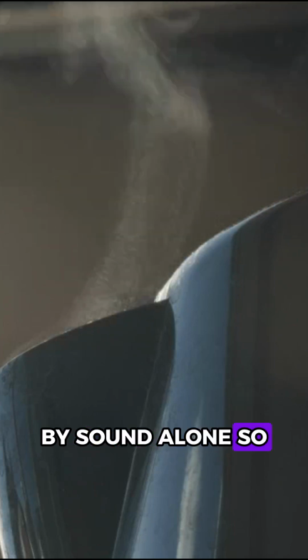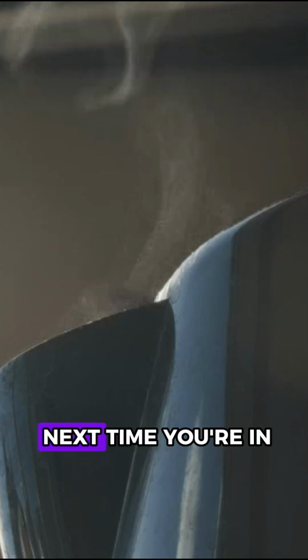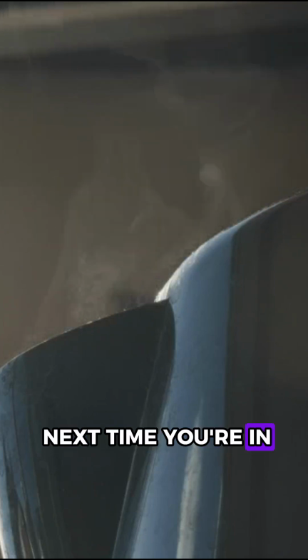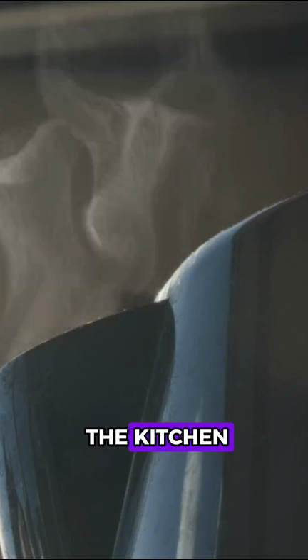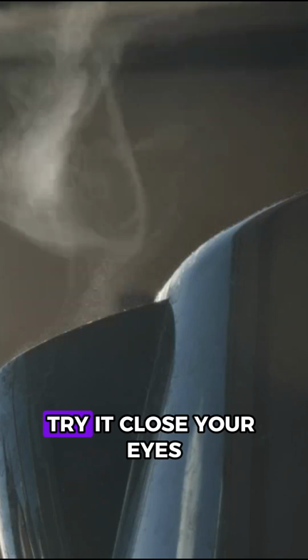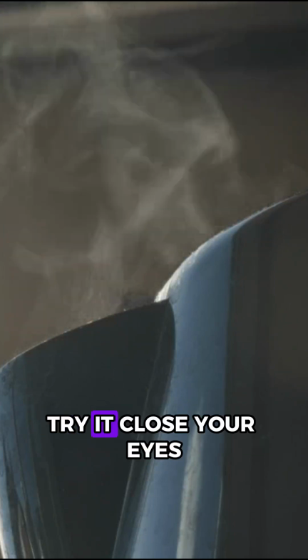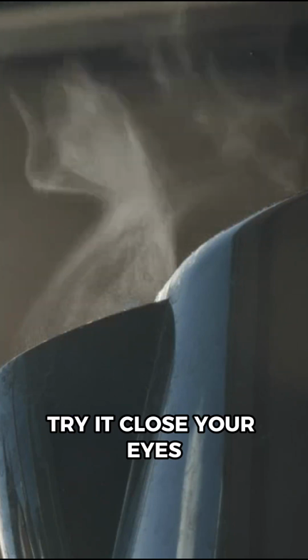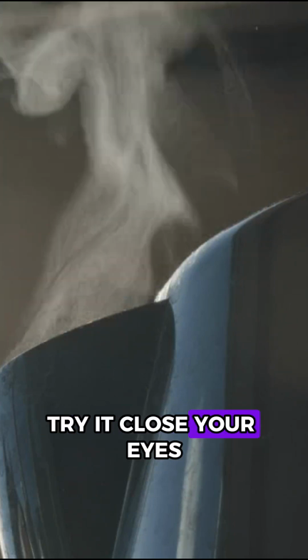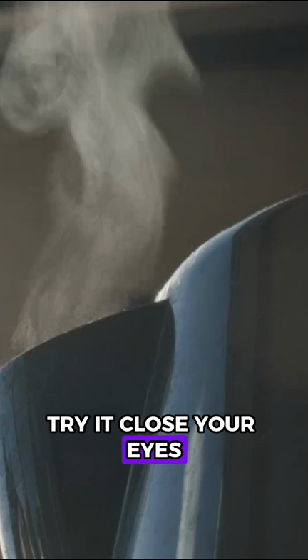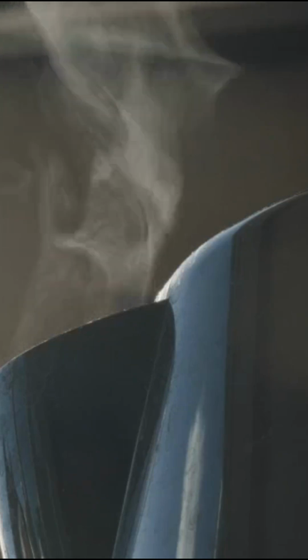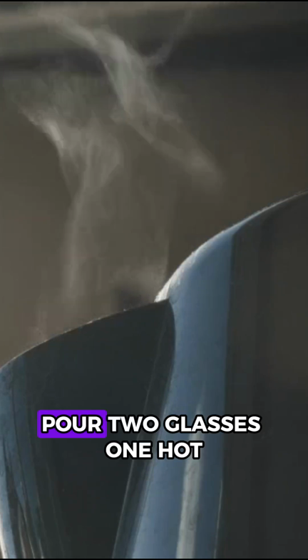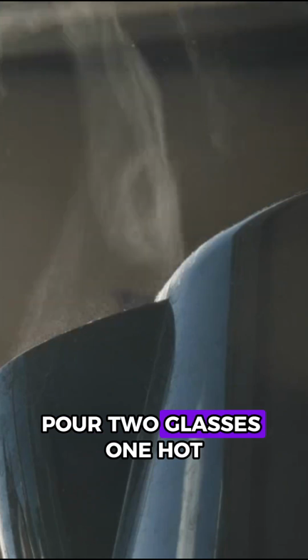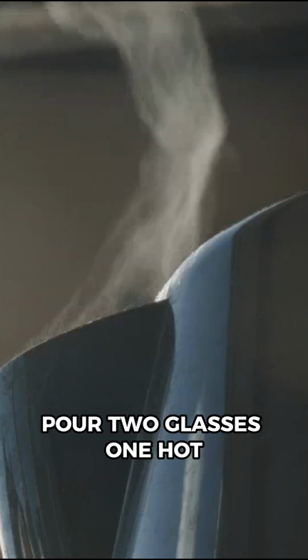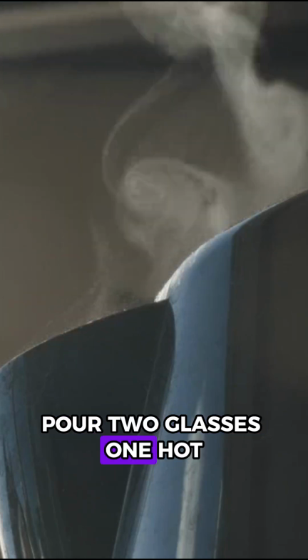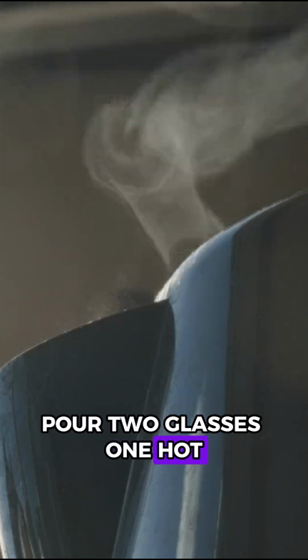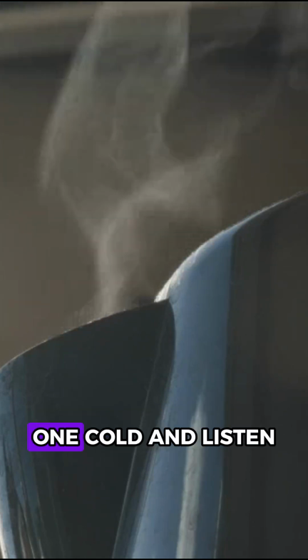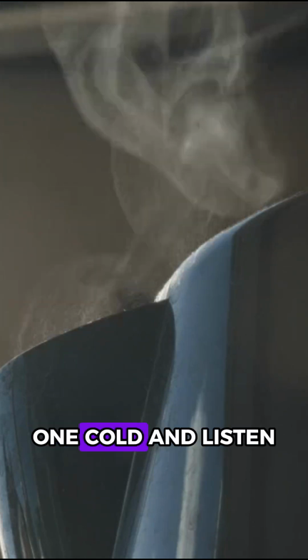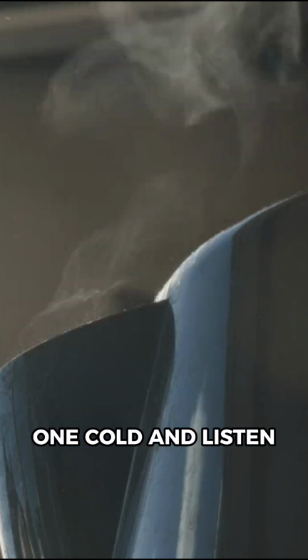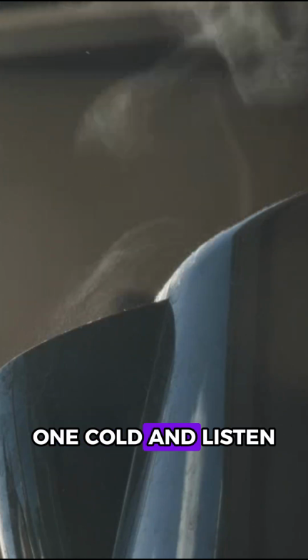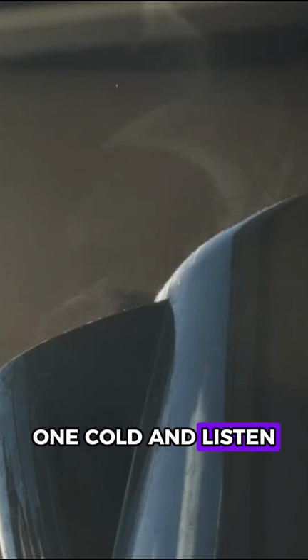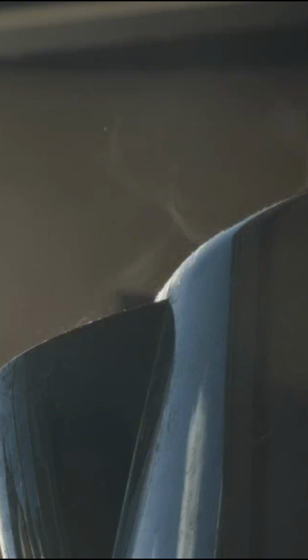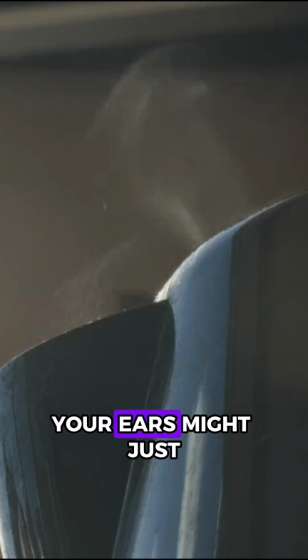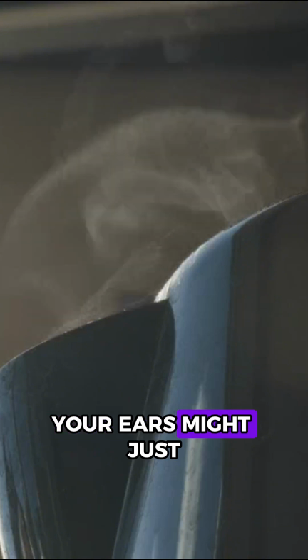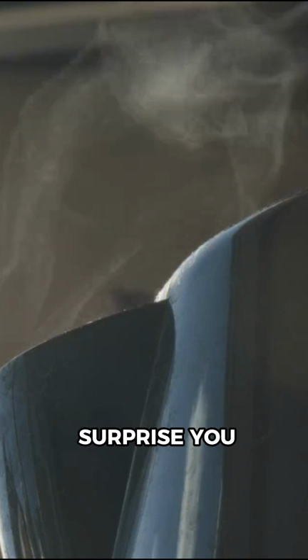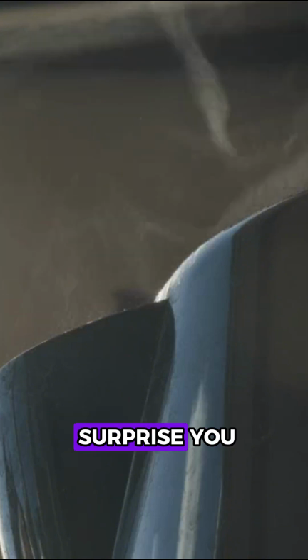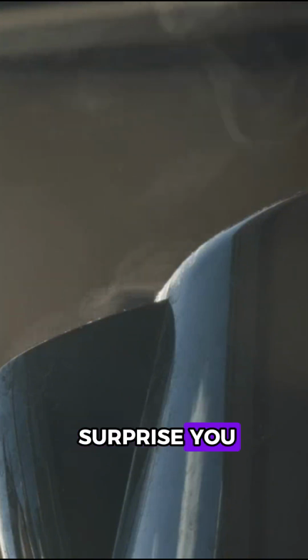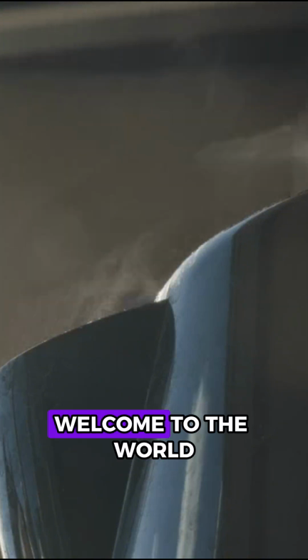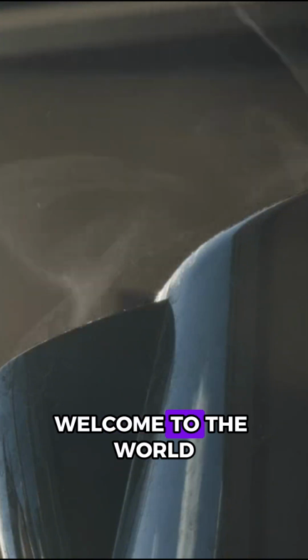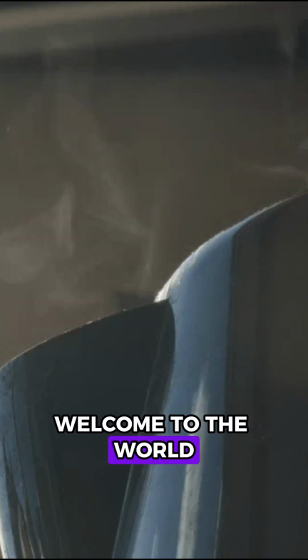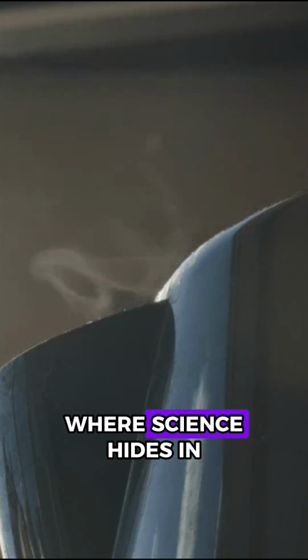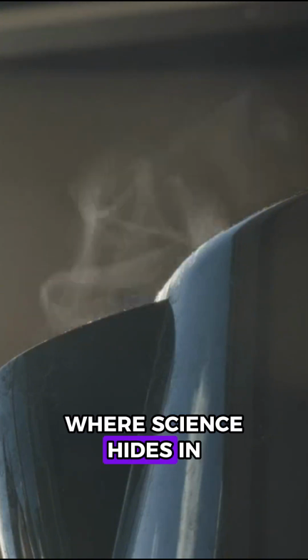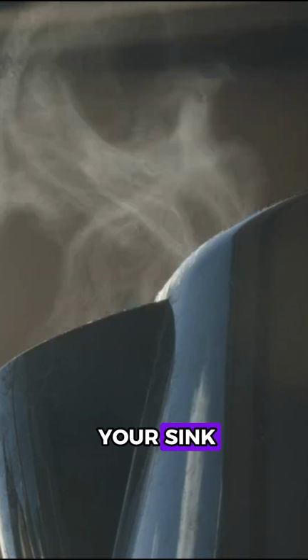So next time you're in the kitchen, try it. Close your eyes, pour two glasses — one hot, one cold — and listen. Your ears might just surprise you. Welcome to the world where science hides in your sink.